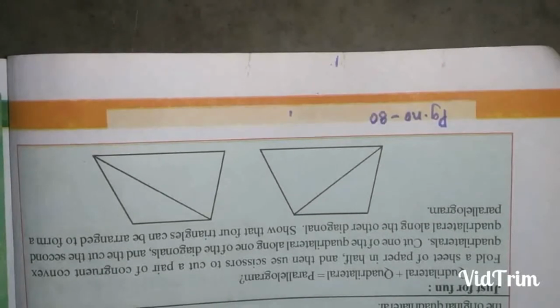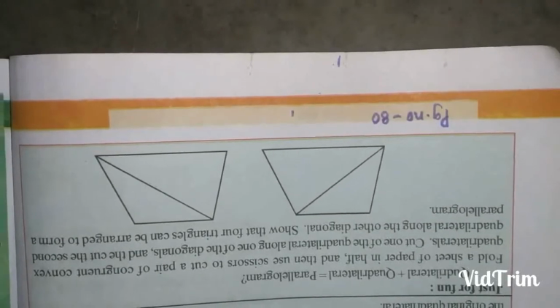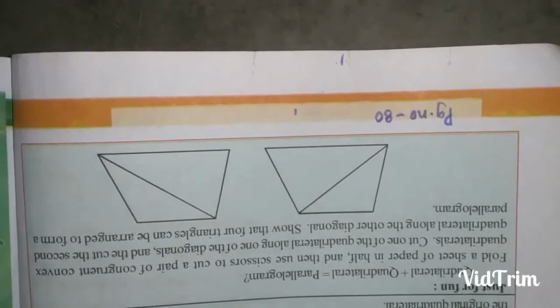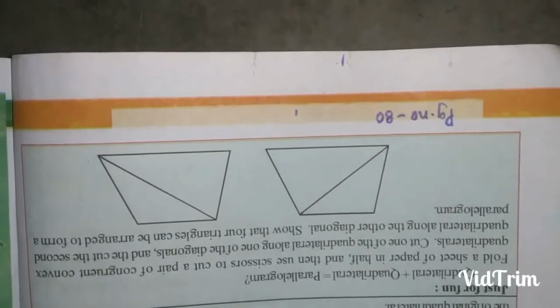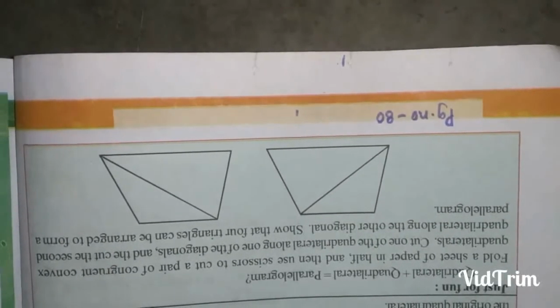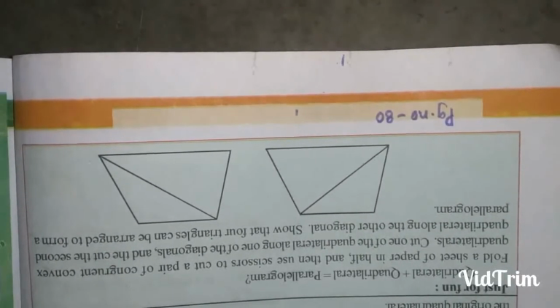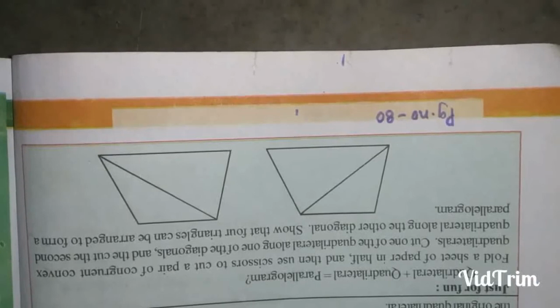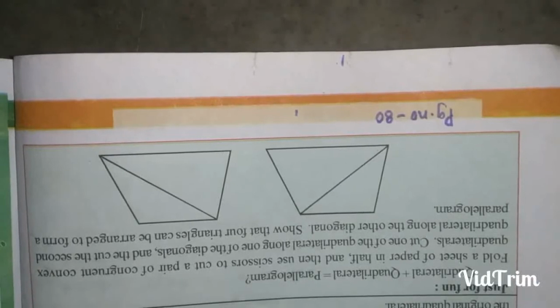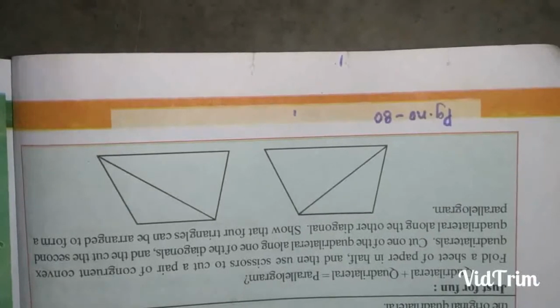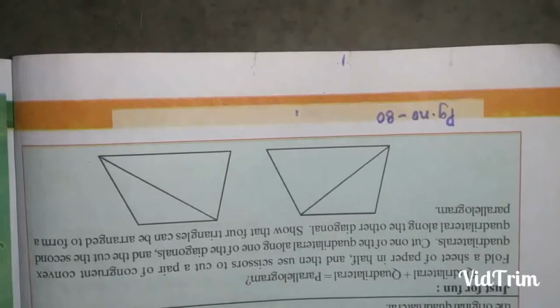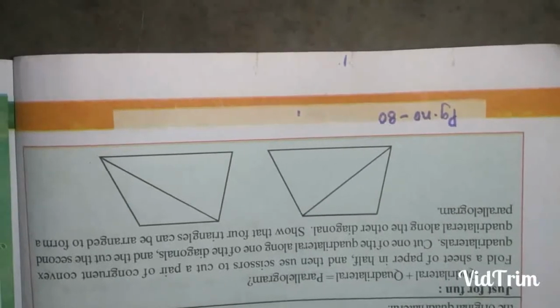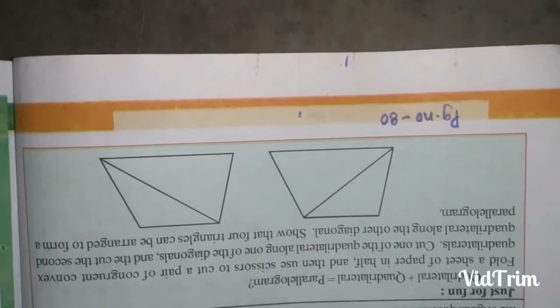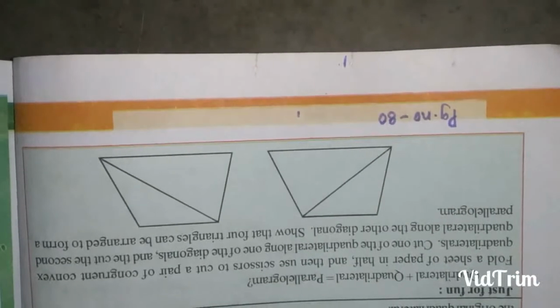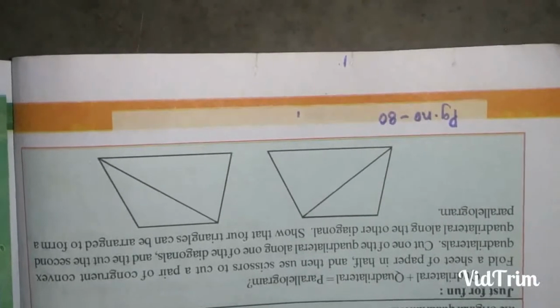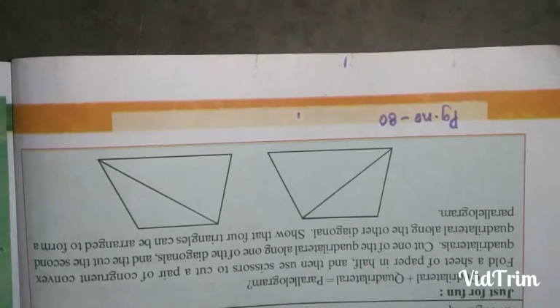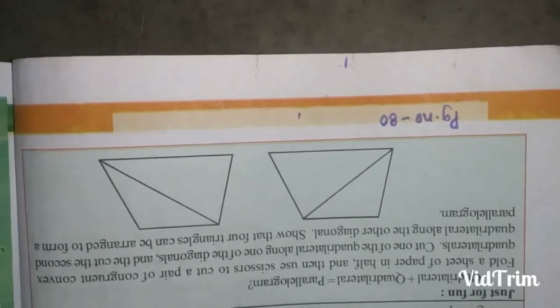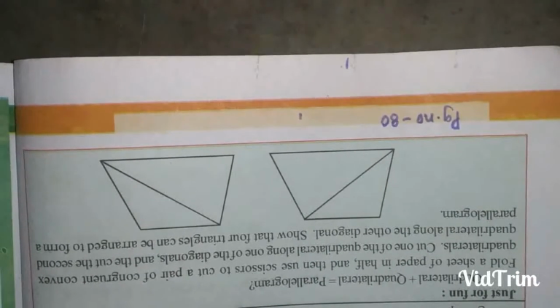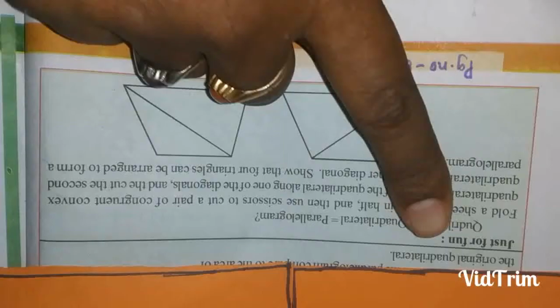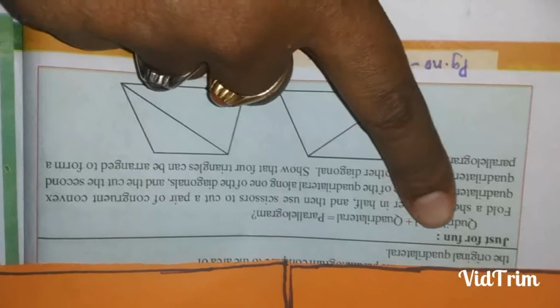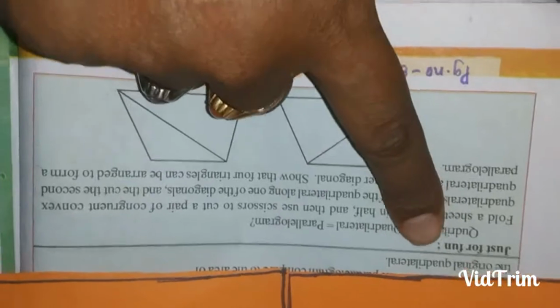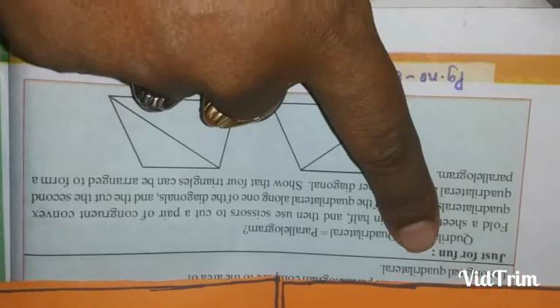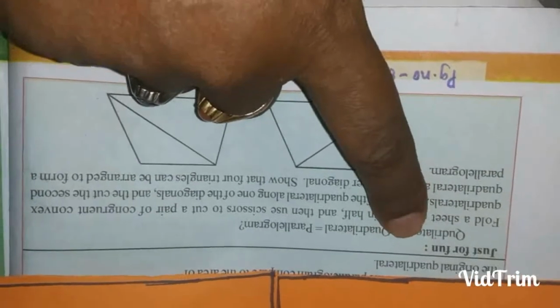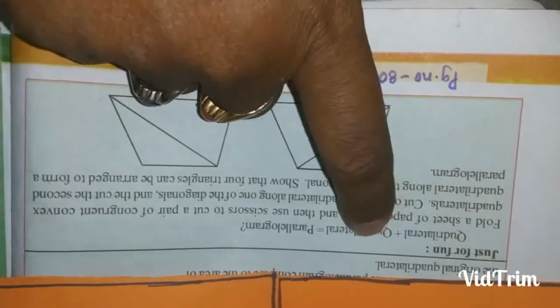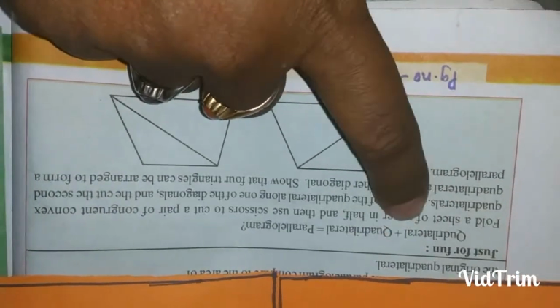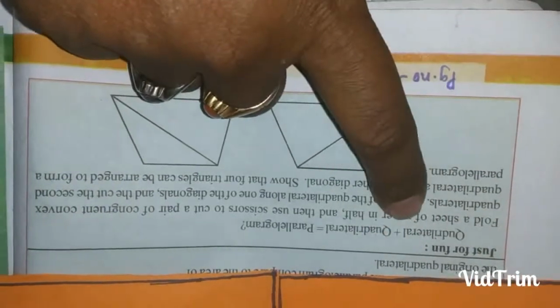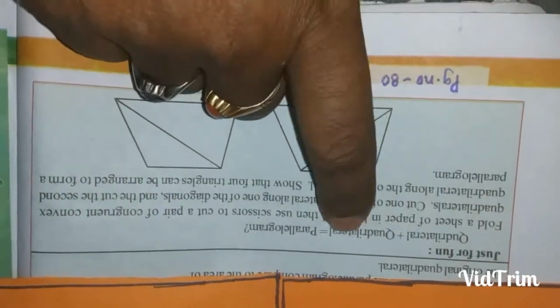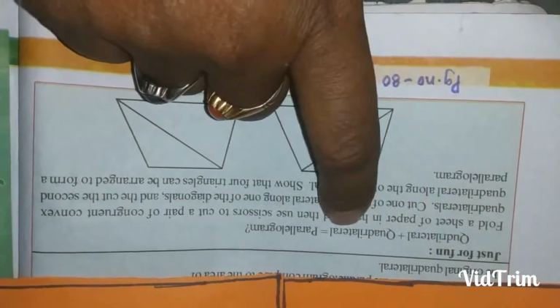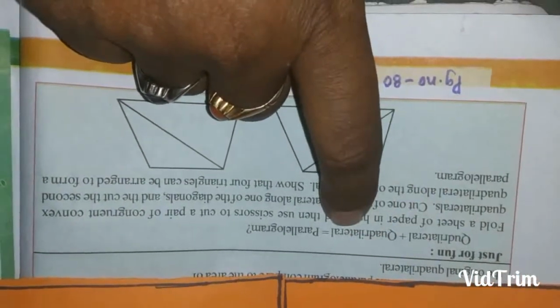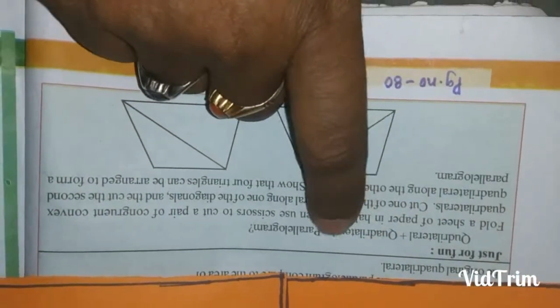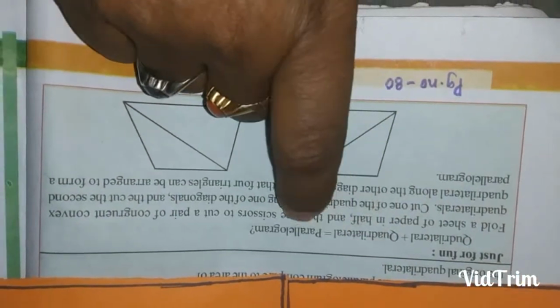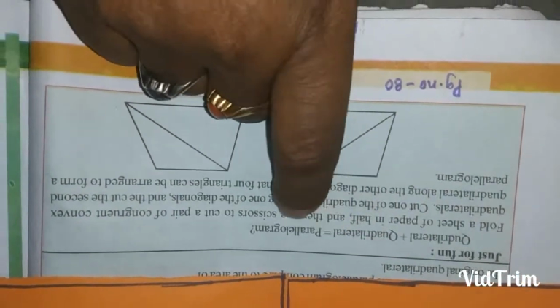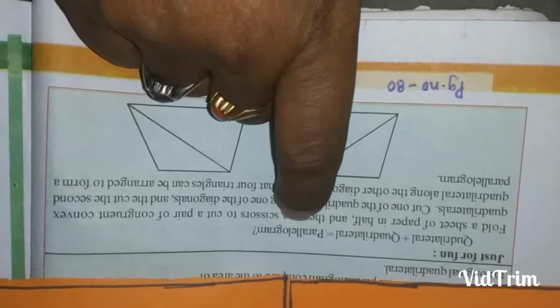Good morning children. Today we are going to see the 'just for fun' activity. The explanation is: quadrilateral plus quadrilateral equals parallelogram.